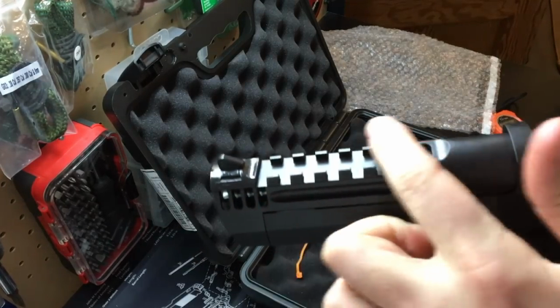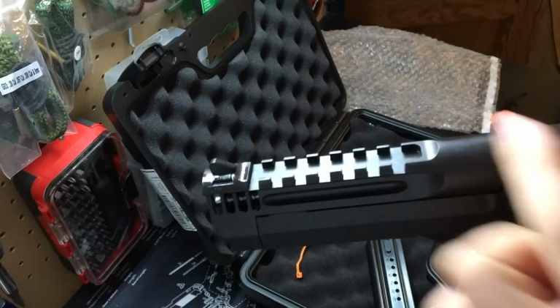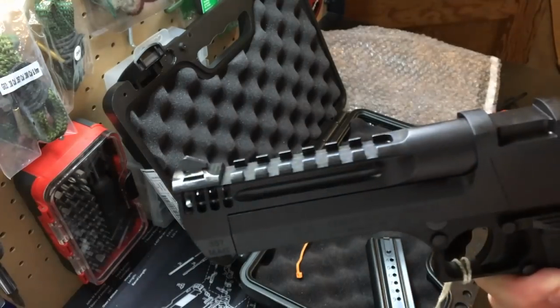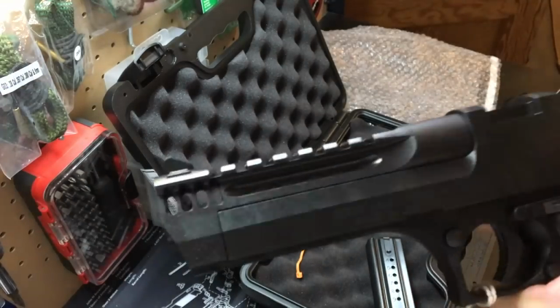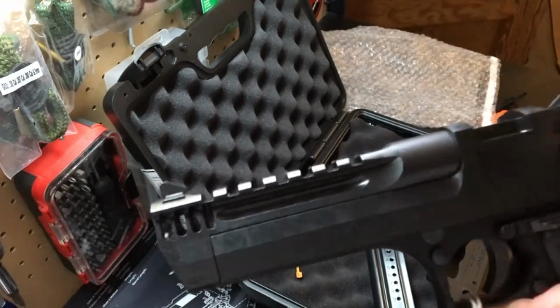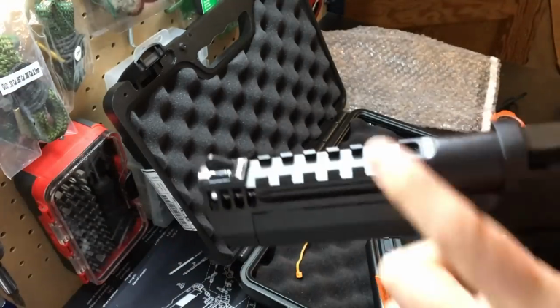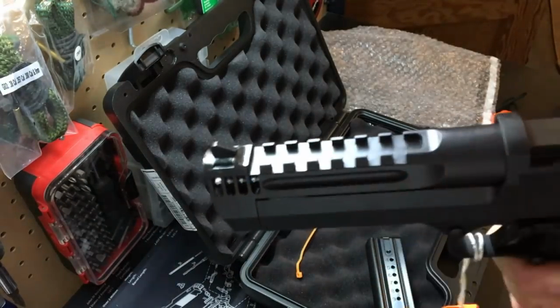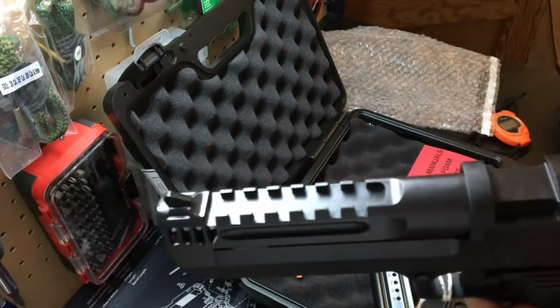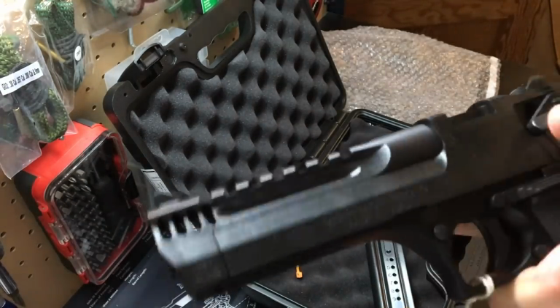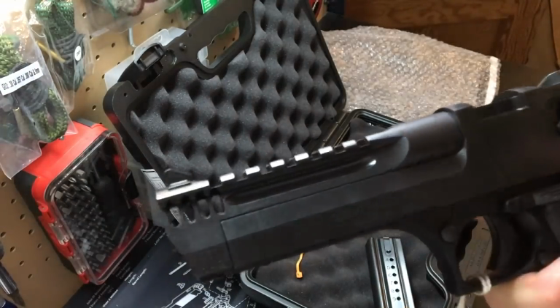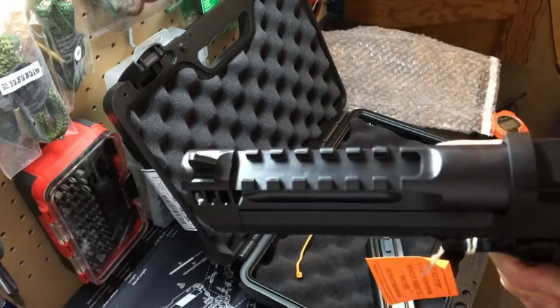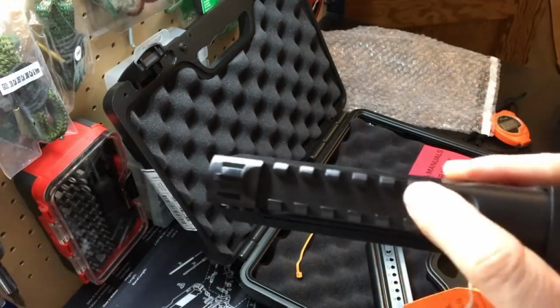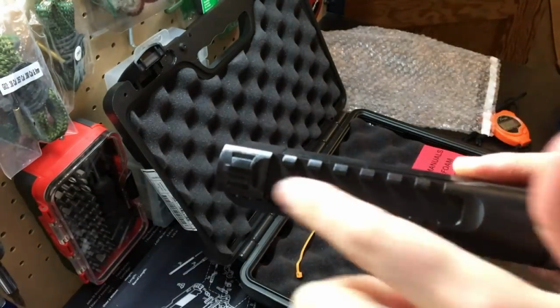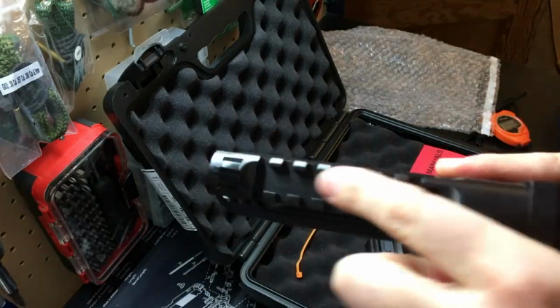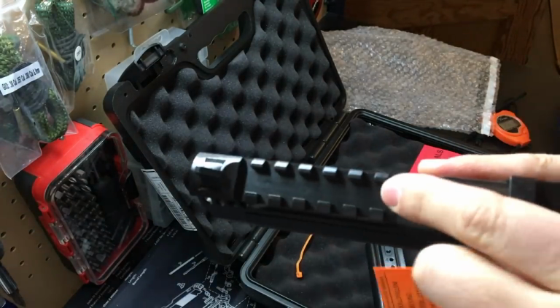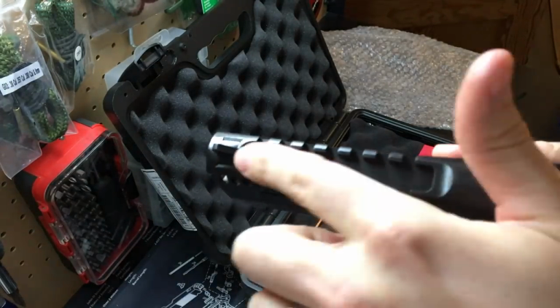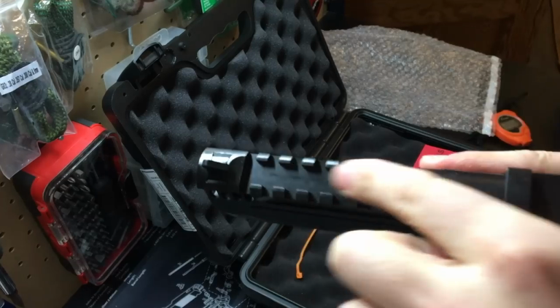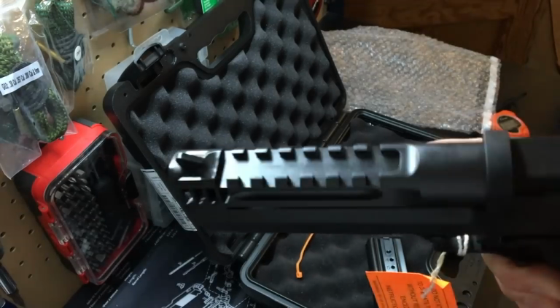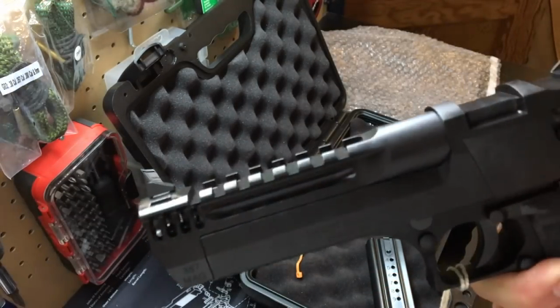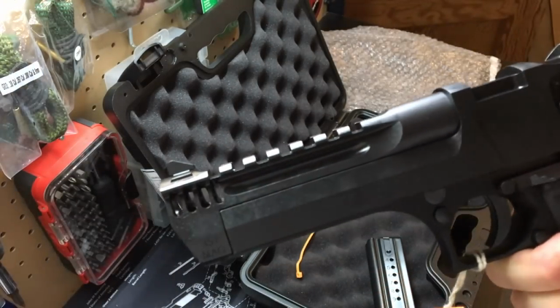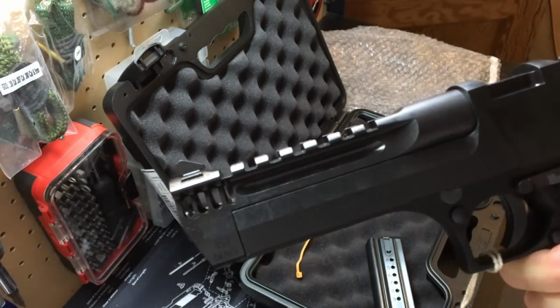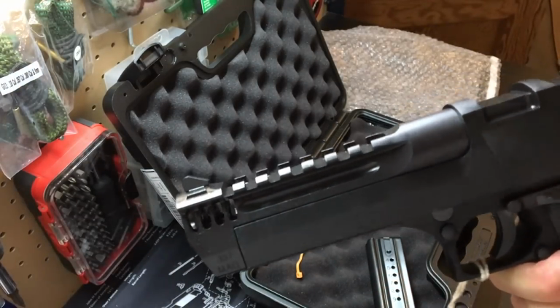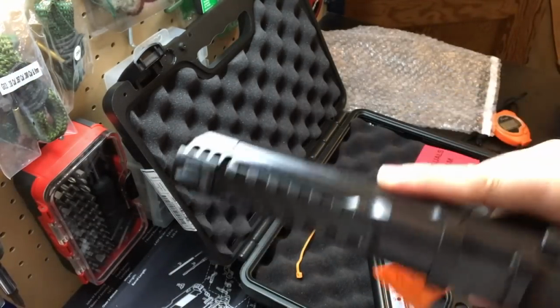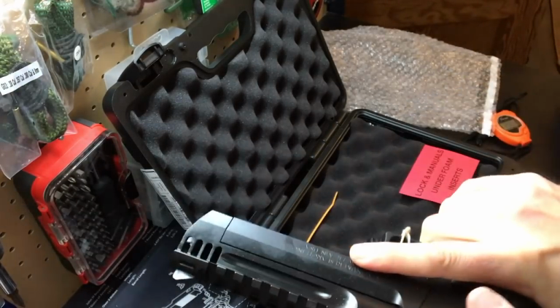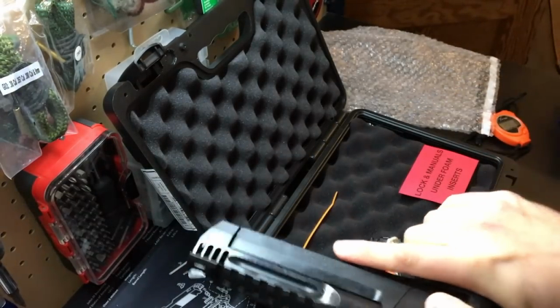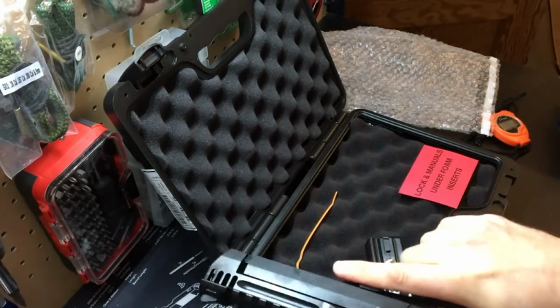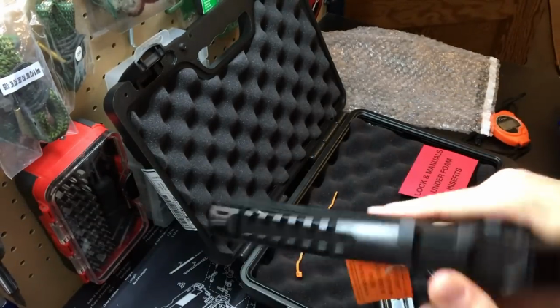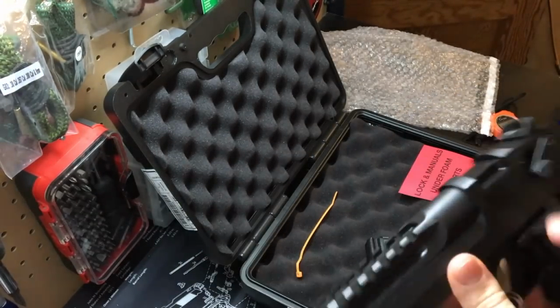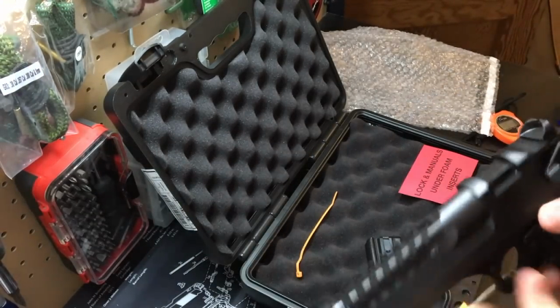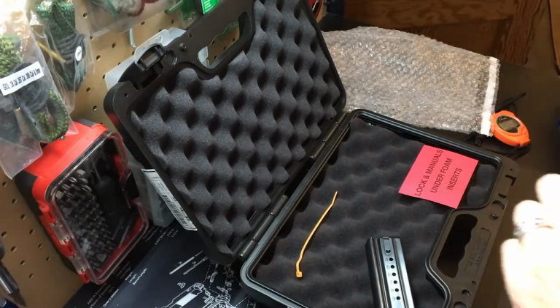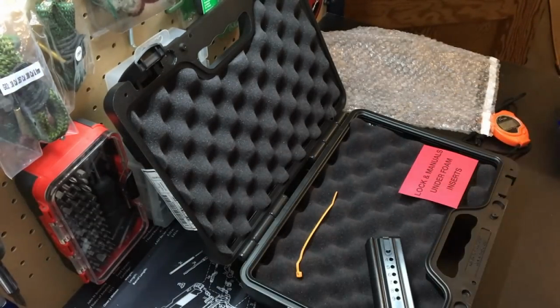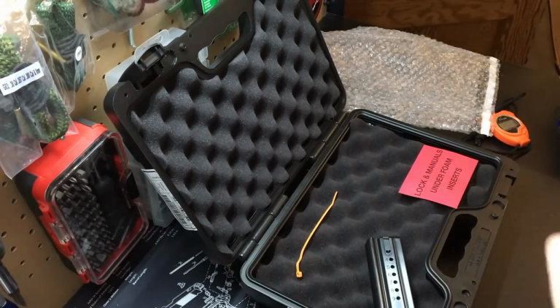Some other cool things: there's an integrated Picatinny-style rail on top where you can mount a red dot. It's also nicely milled out up near the barrel to reduce some weight. The slide is very interesting too.